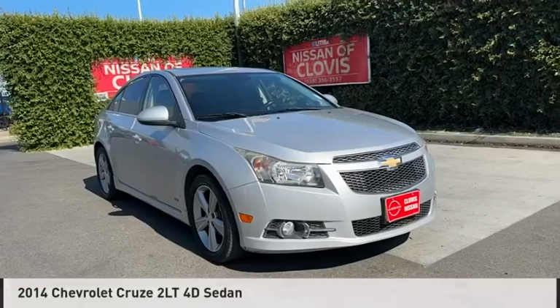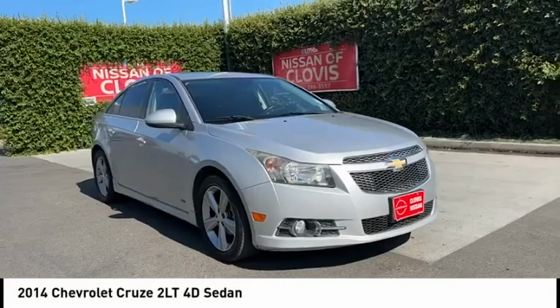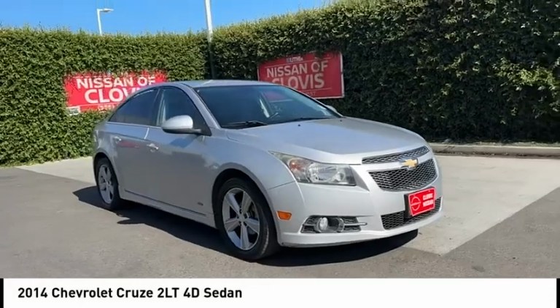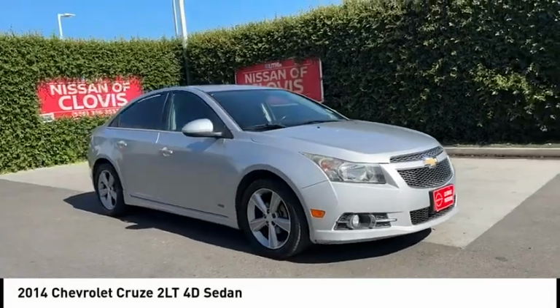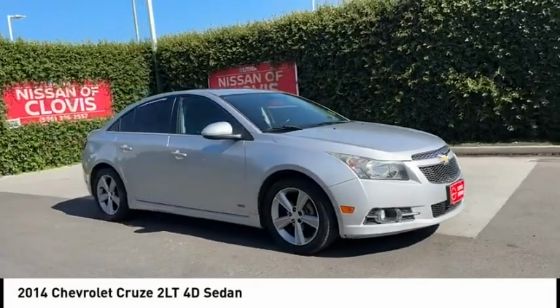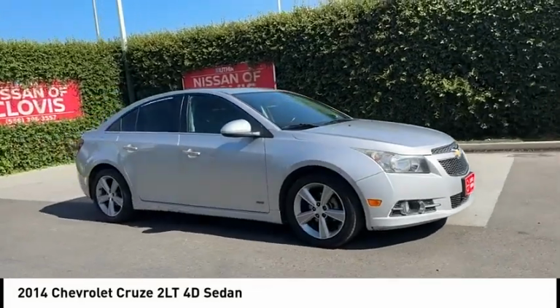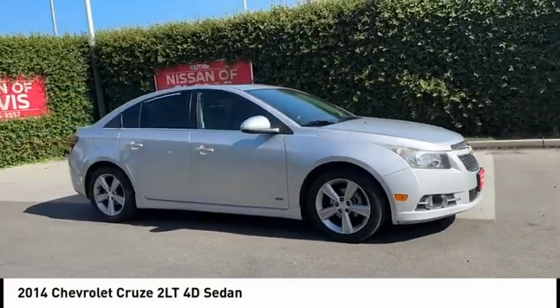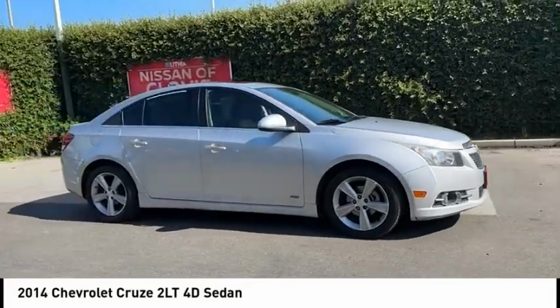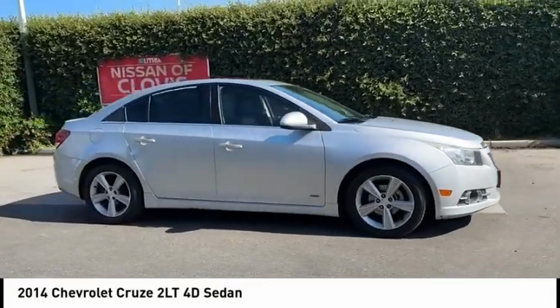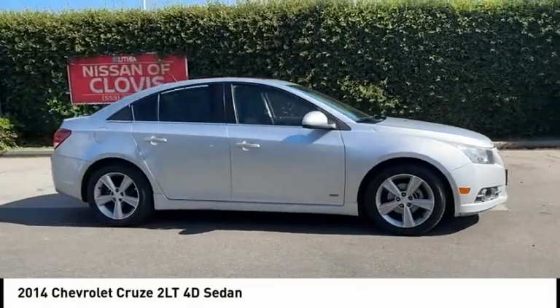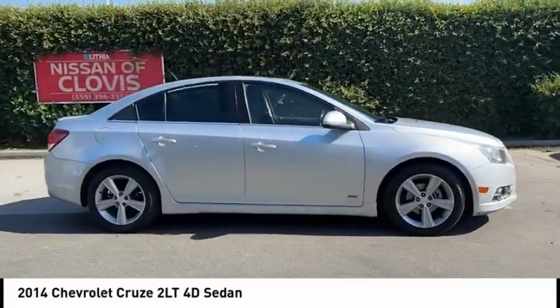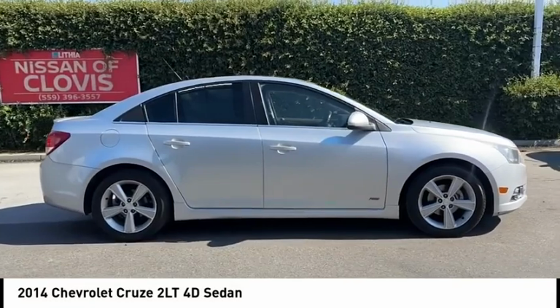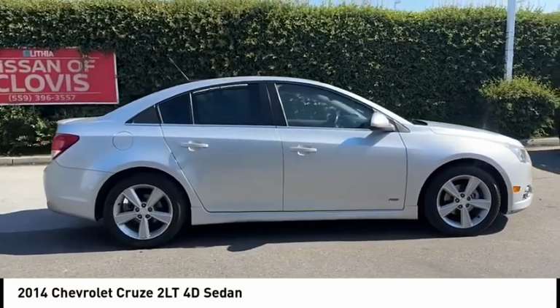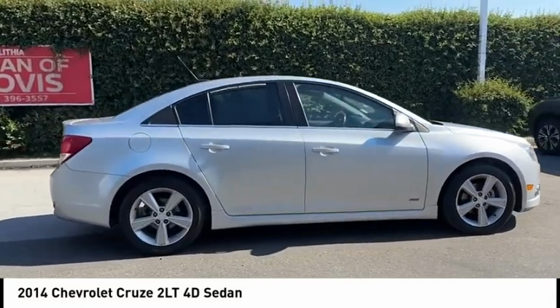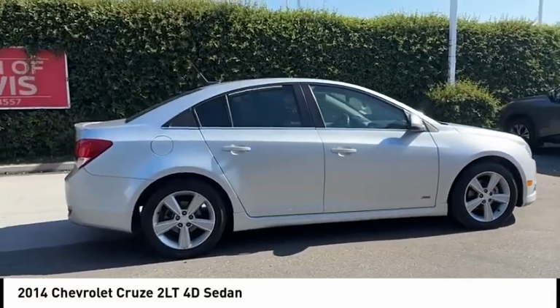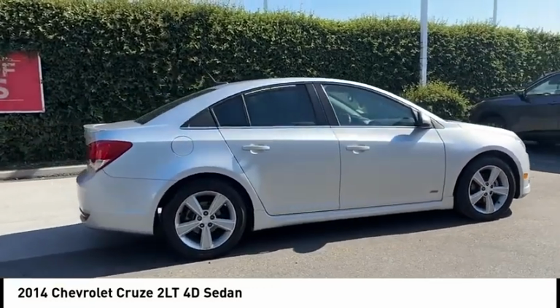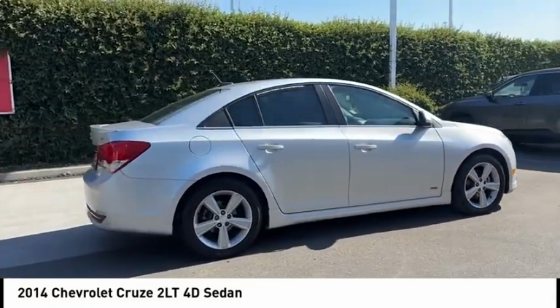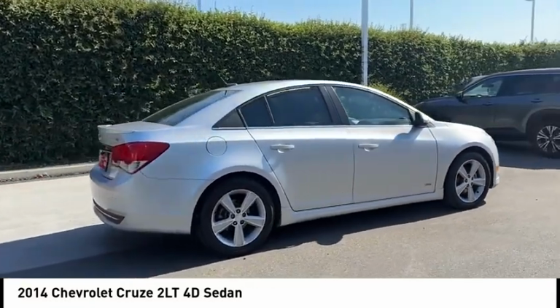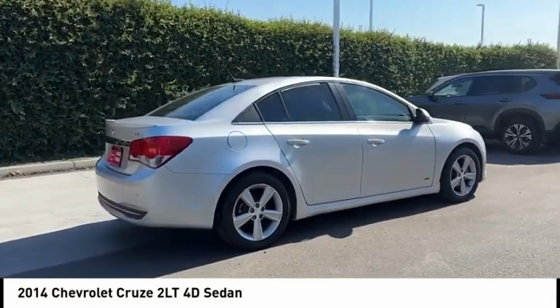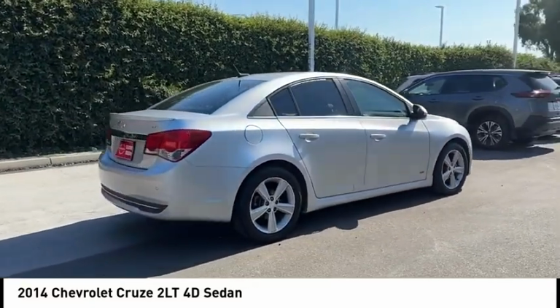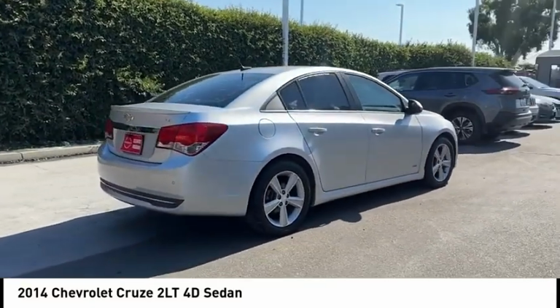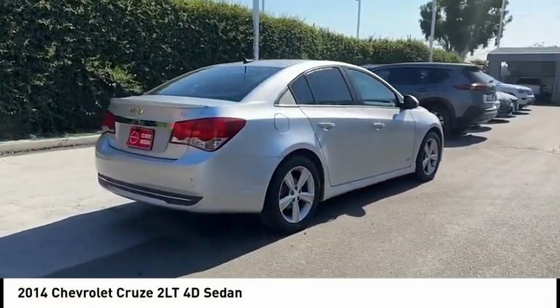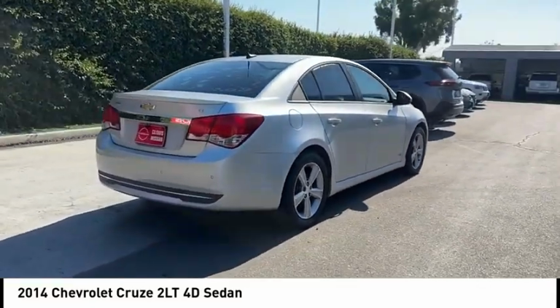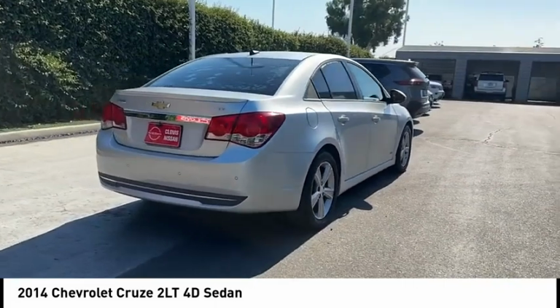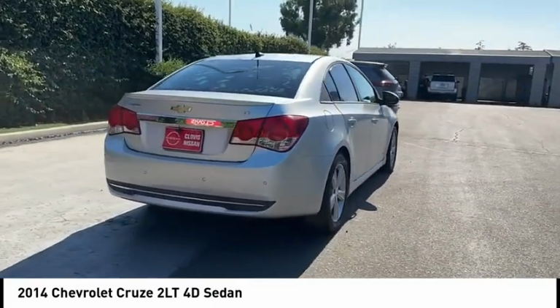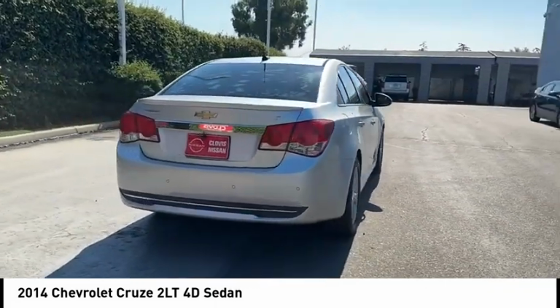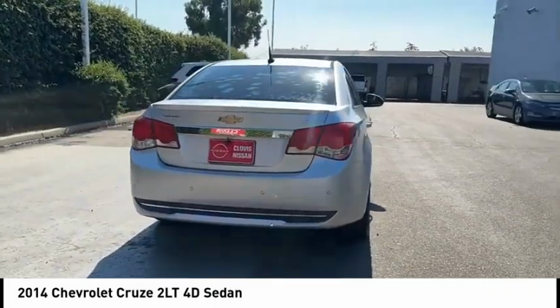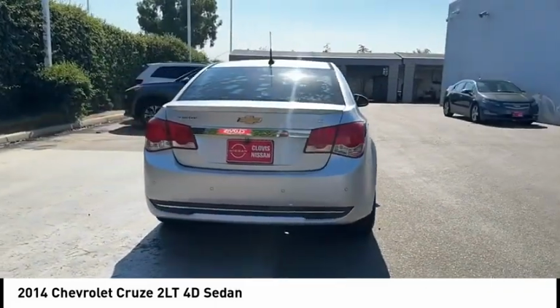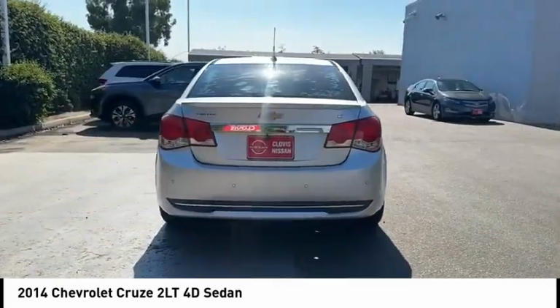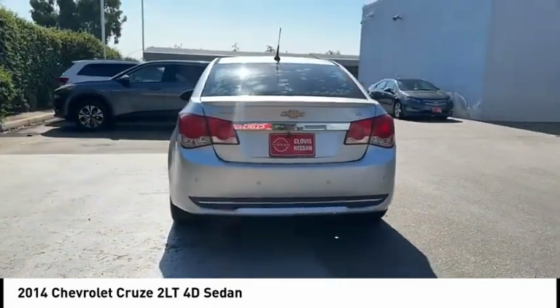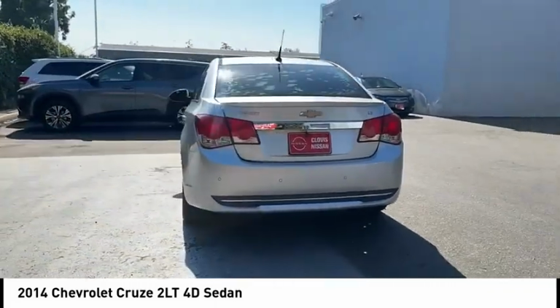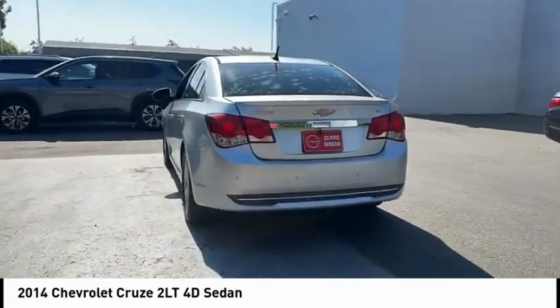Looking for the right vehicle? Check out the 2014 Cruise. The Cruise blueprint calls for more than you'd expect. This vehicle has less than 90,000 miles. Here are some of this vehicle's great options.